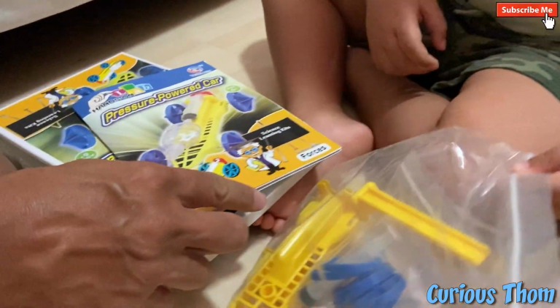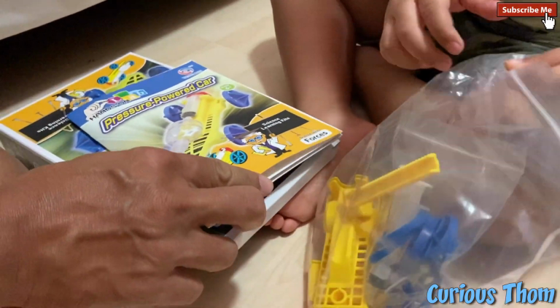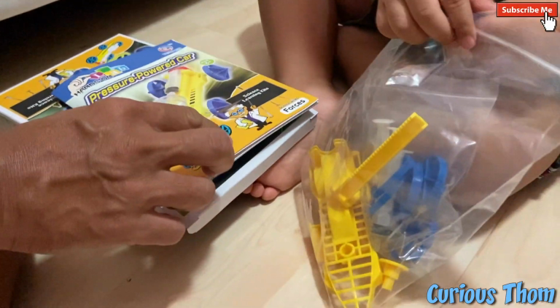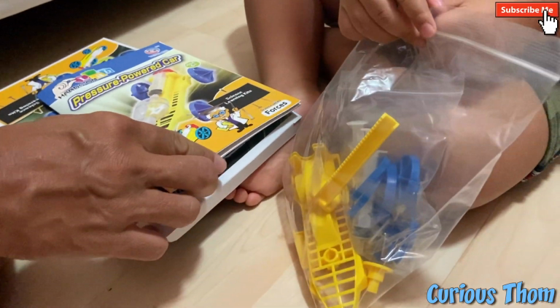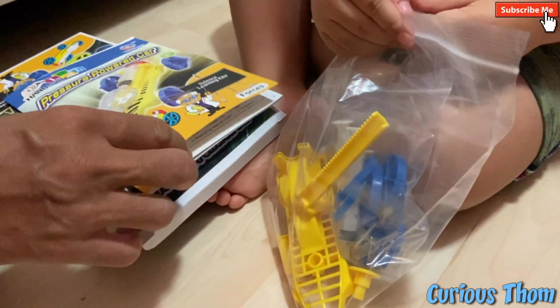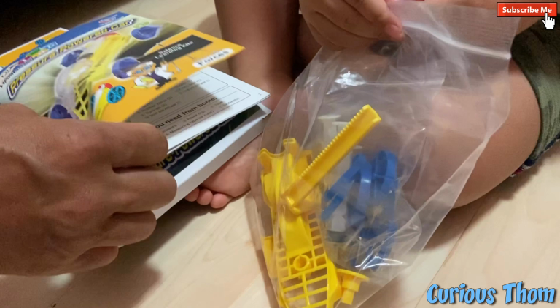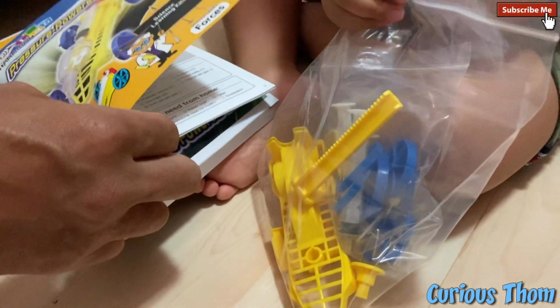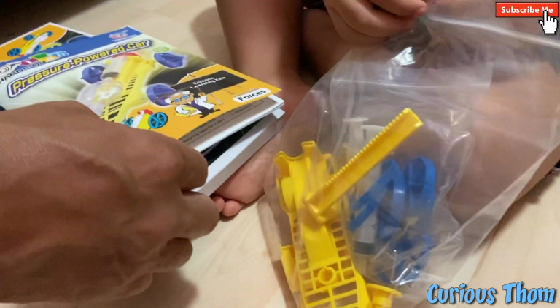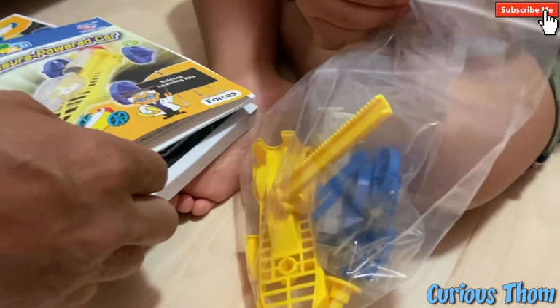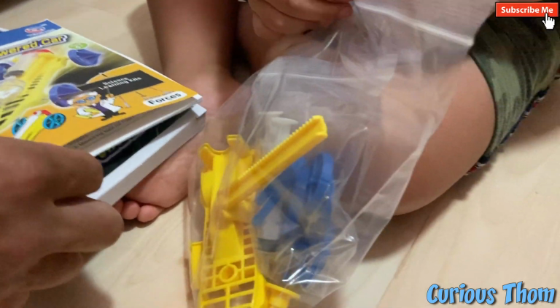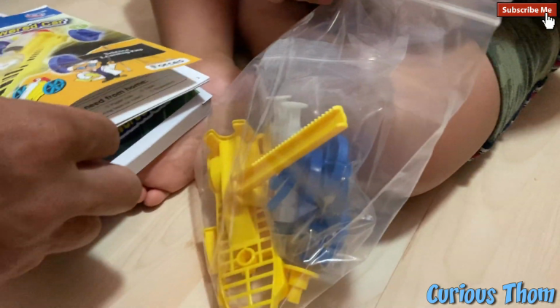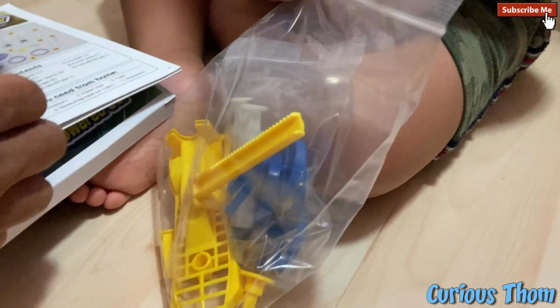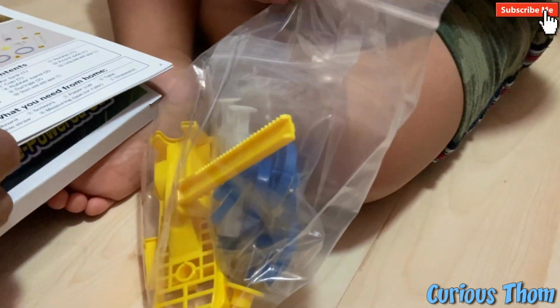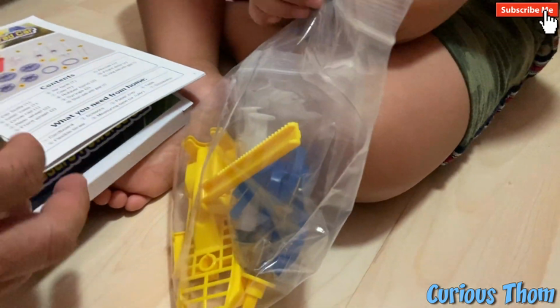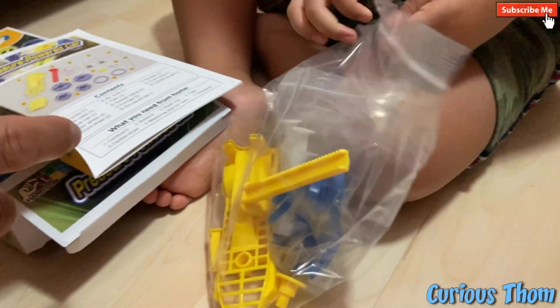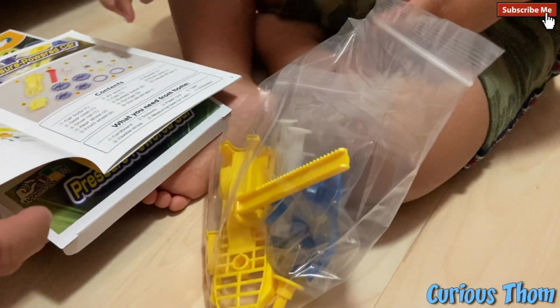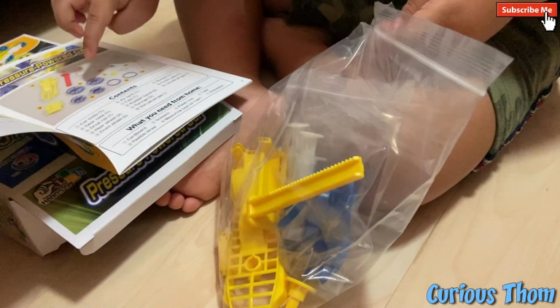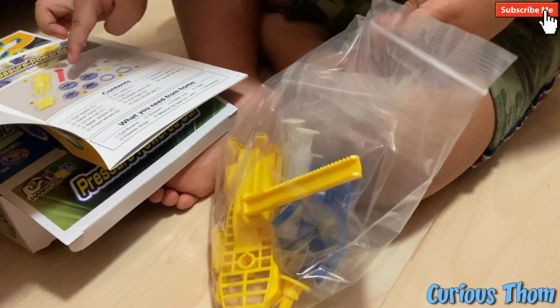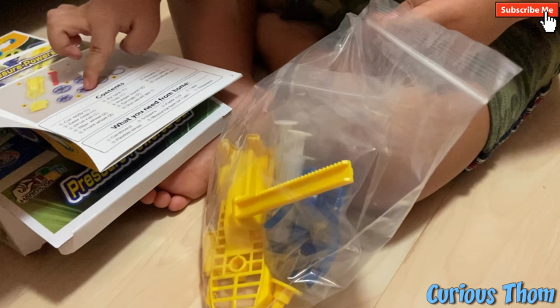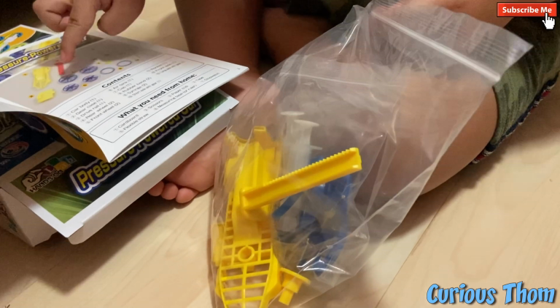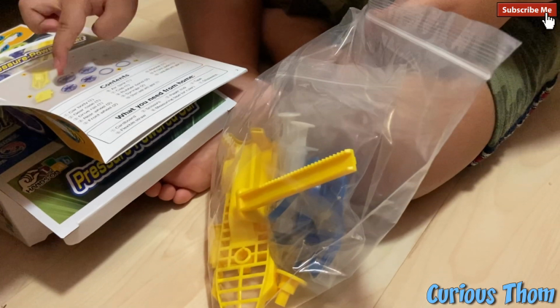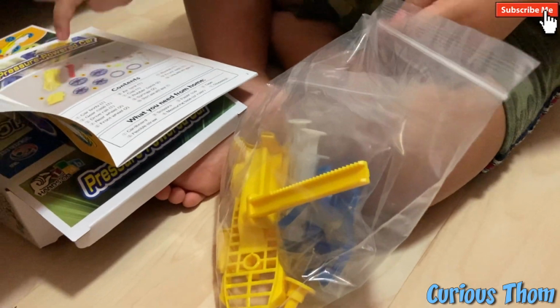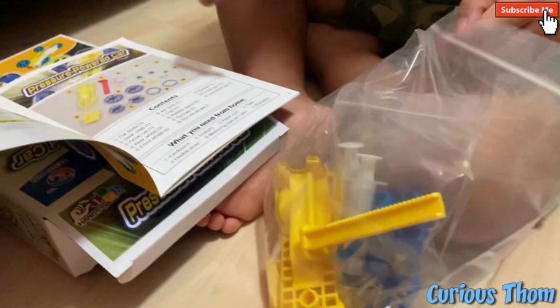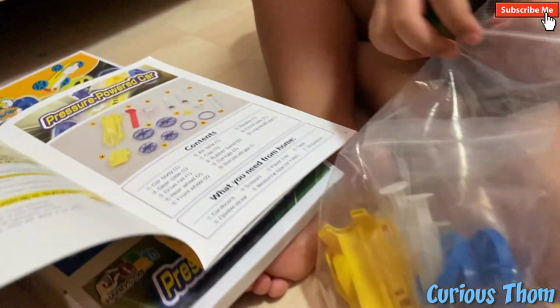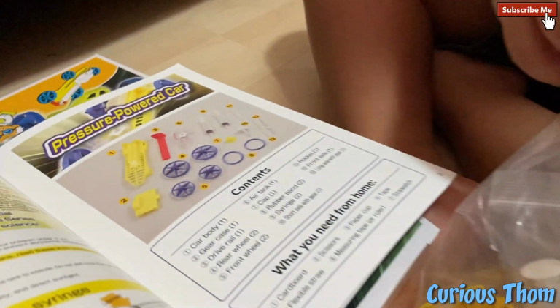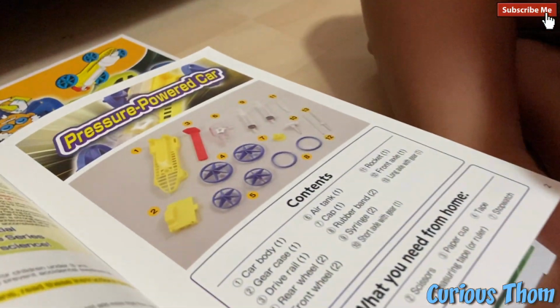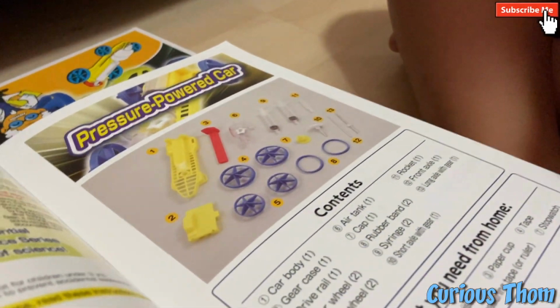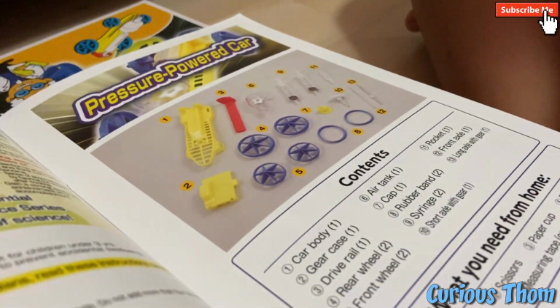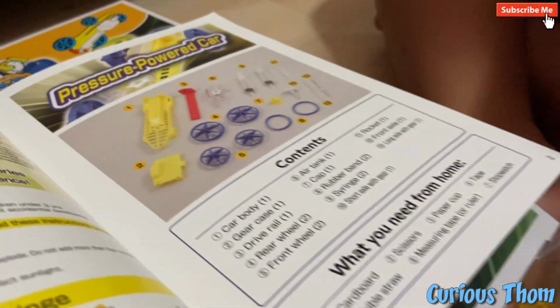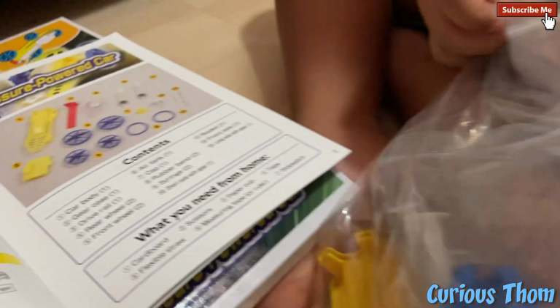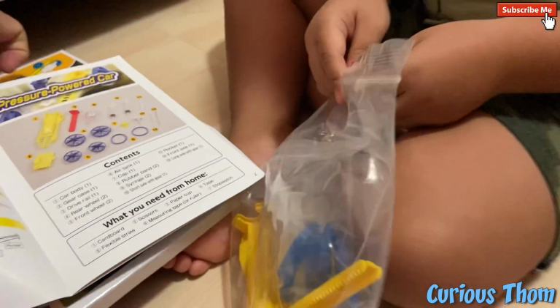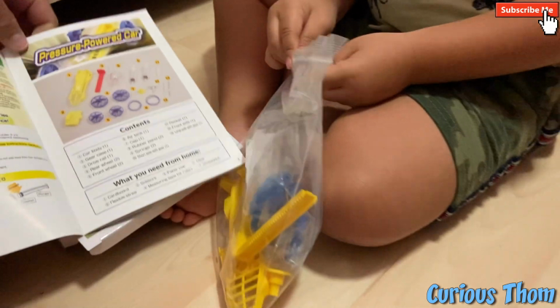How many wheels does the car have? Can you count the wheels? One, two, three, four. Oh yes, very good.